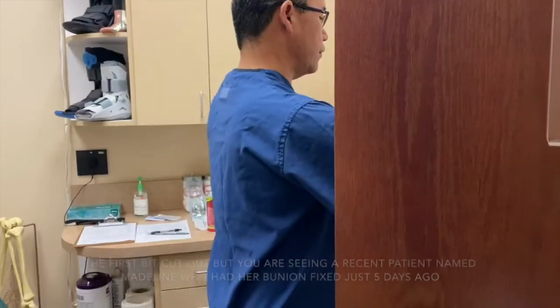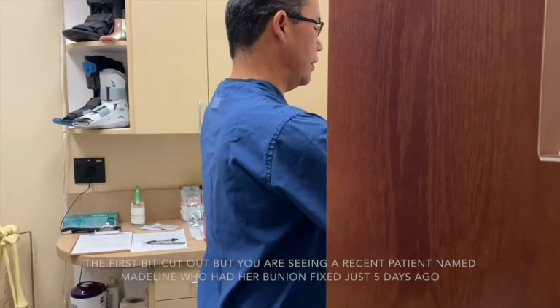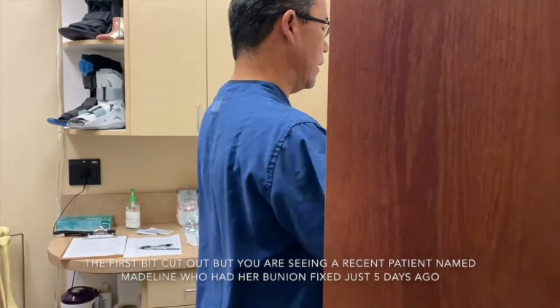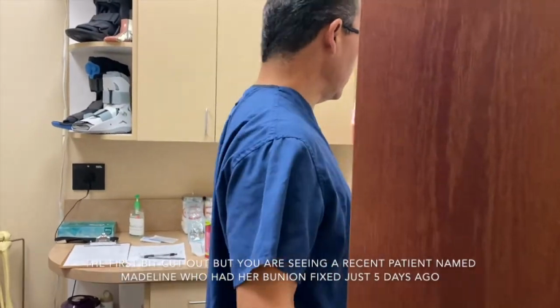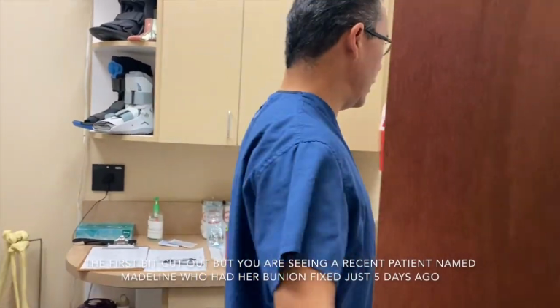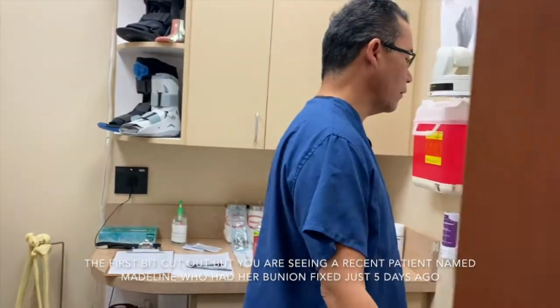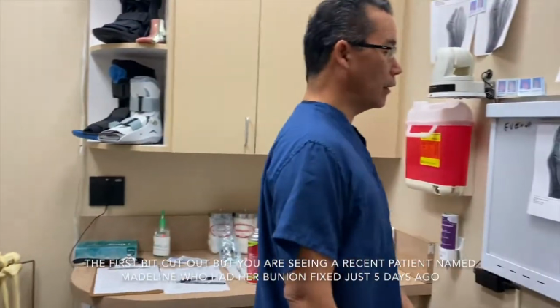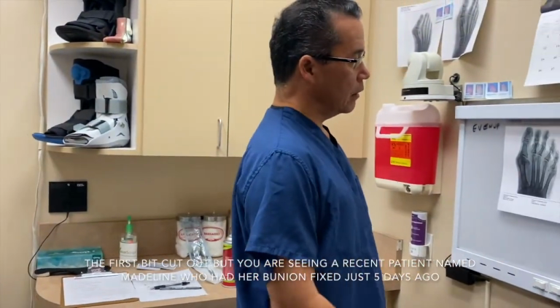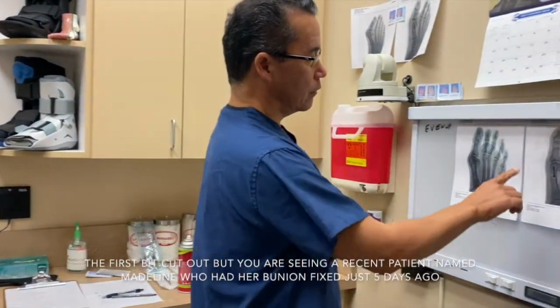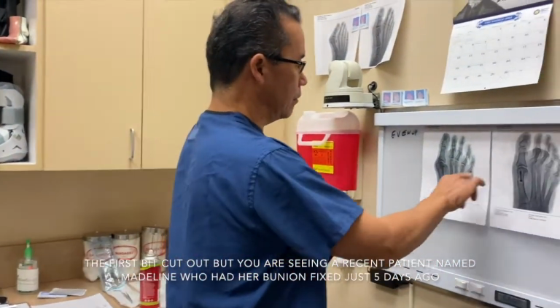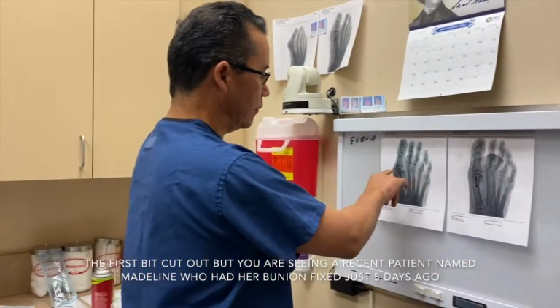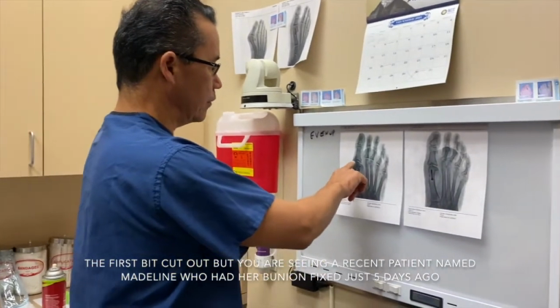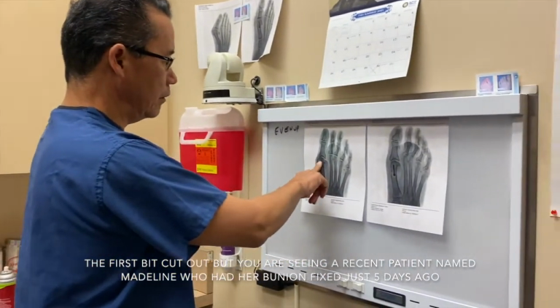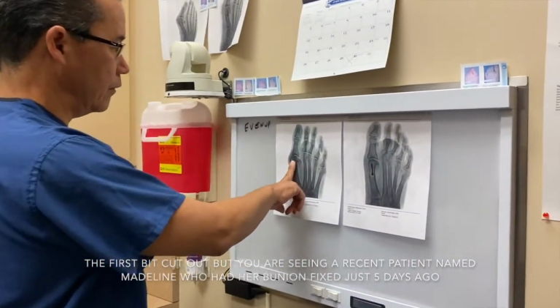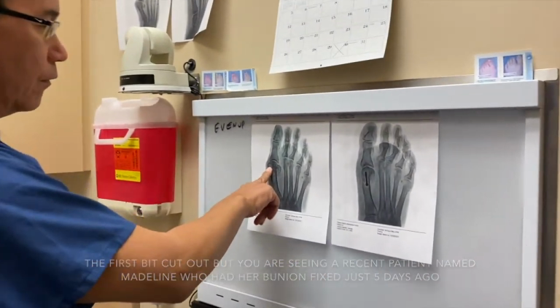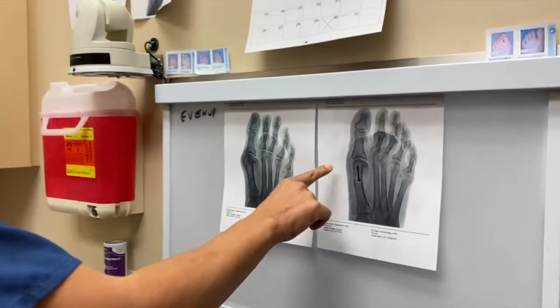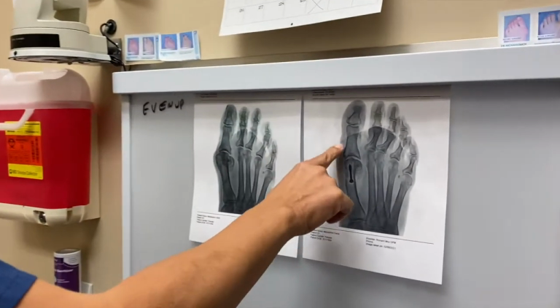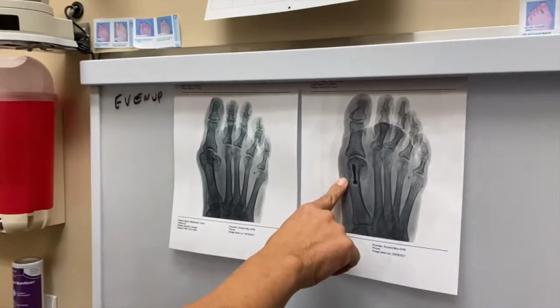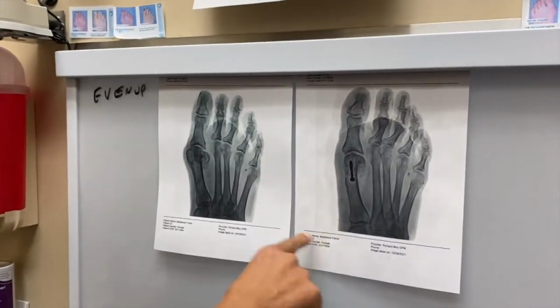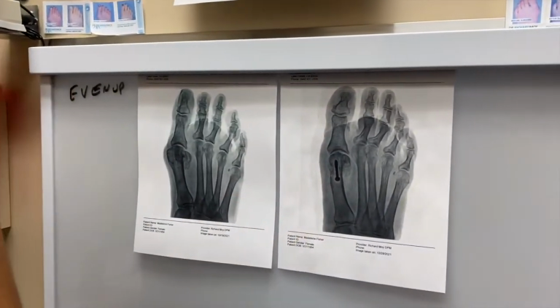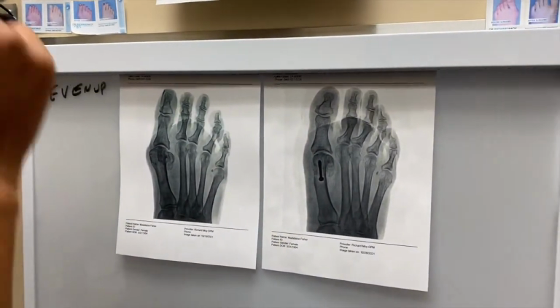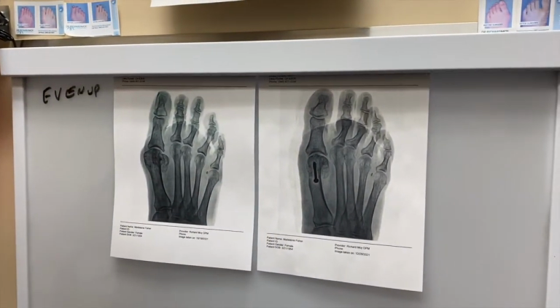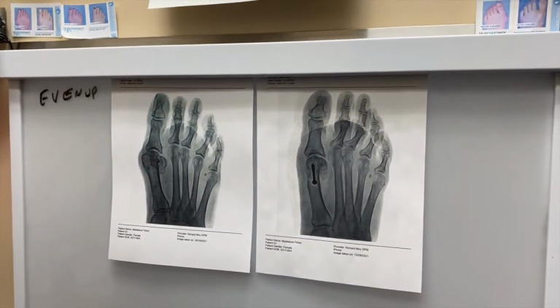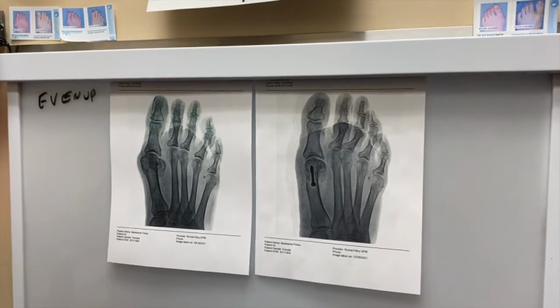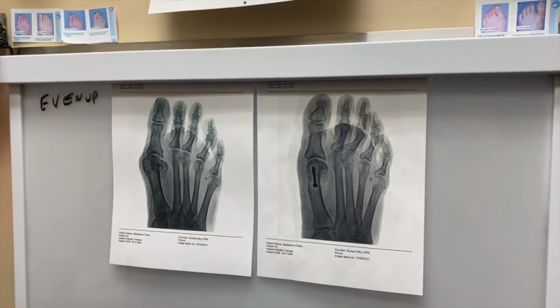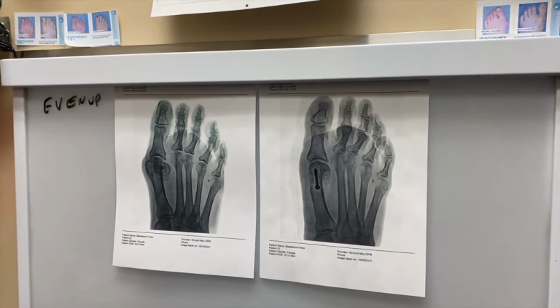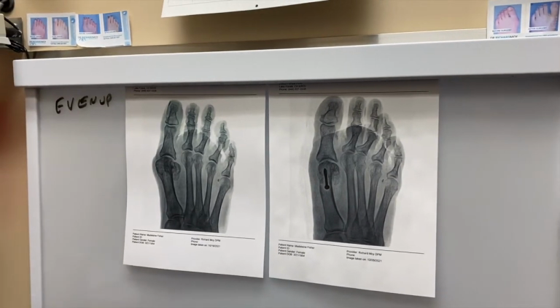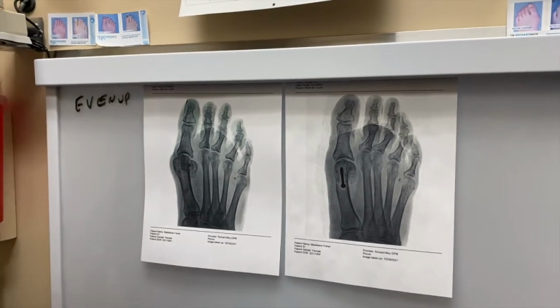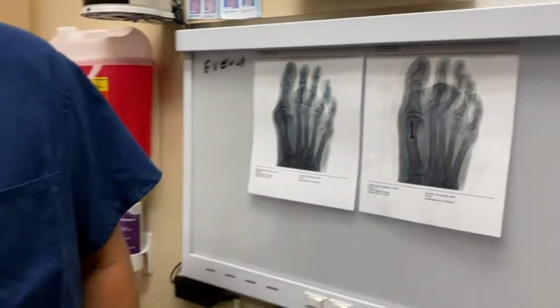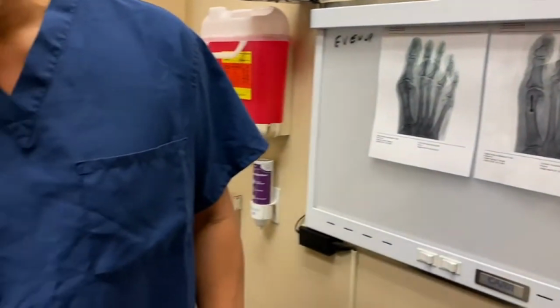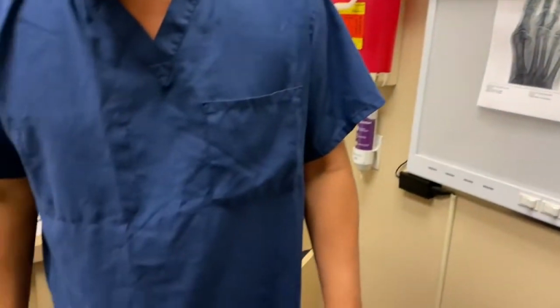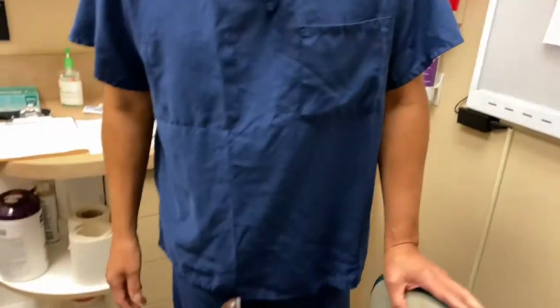Surgery five days ago, and an ingrown toenail. So we did her bunion — here's a bunion from before, and that's what it looks like after. She also had an ingrown toenail procedure done, and that was just five days ago.